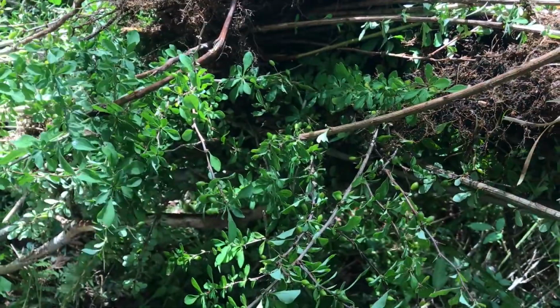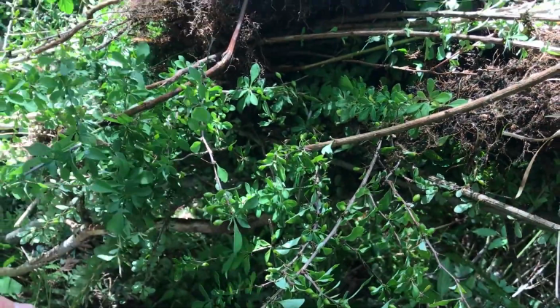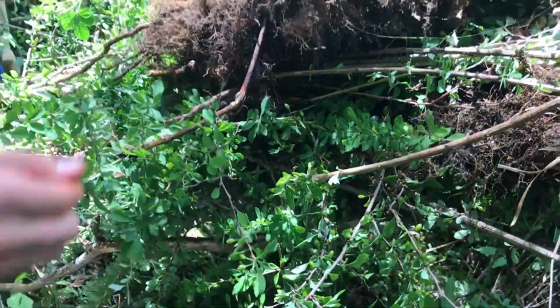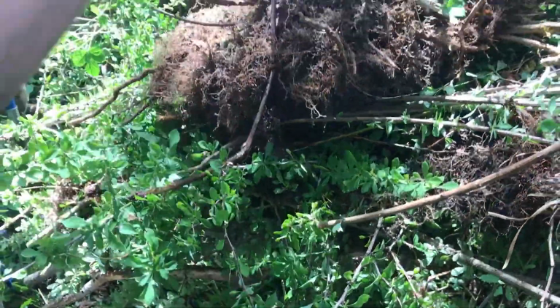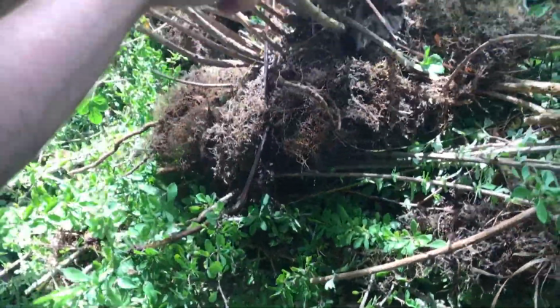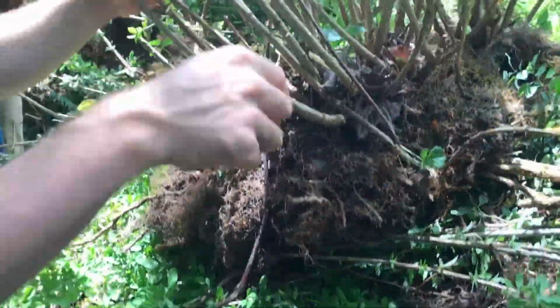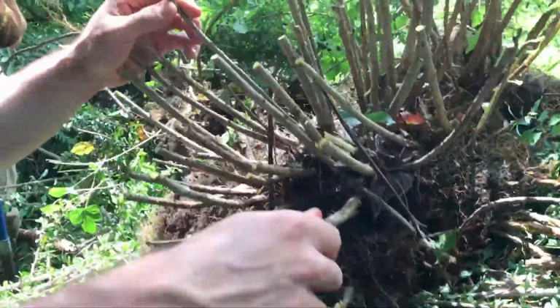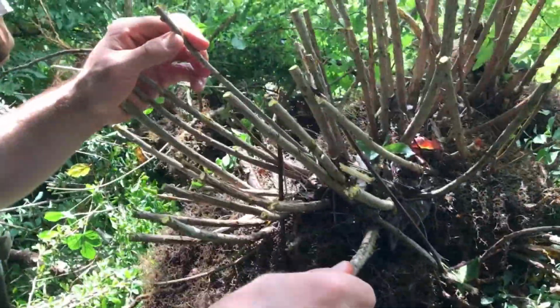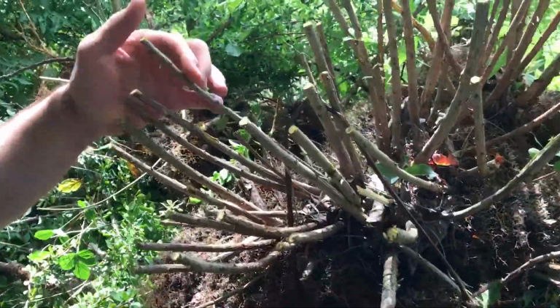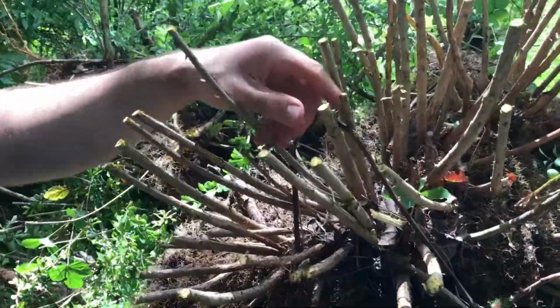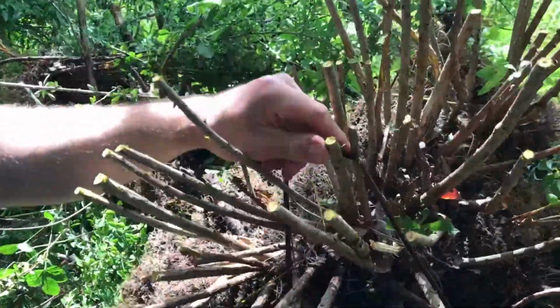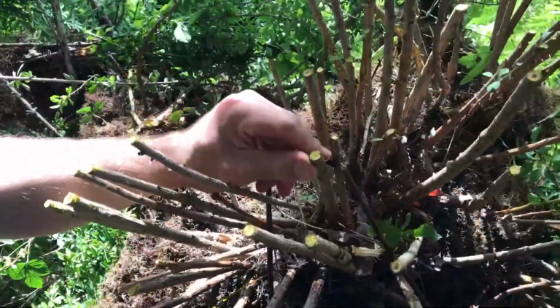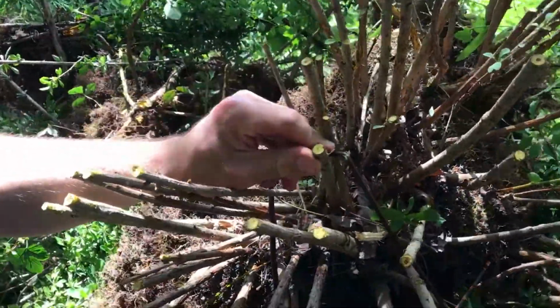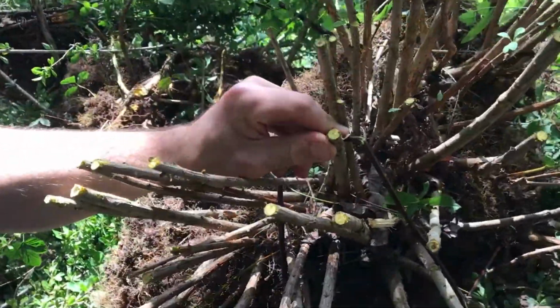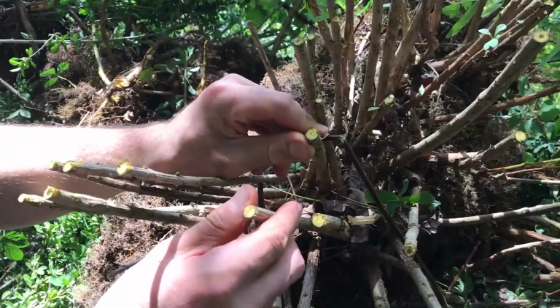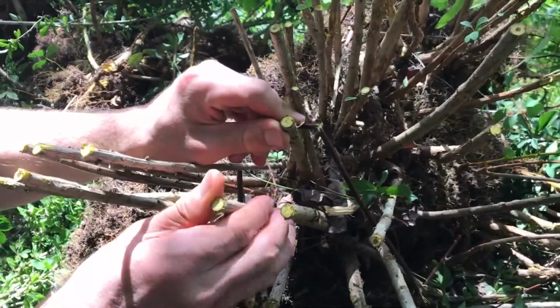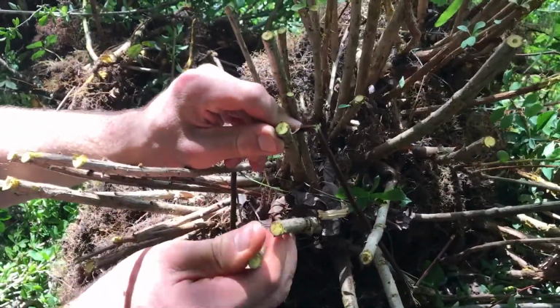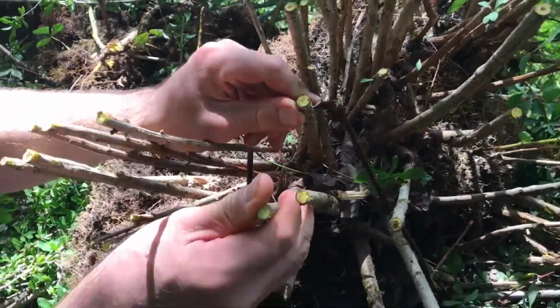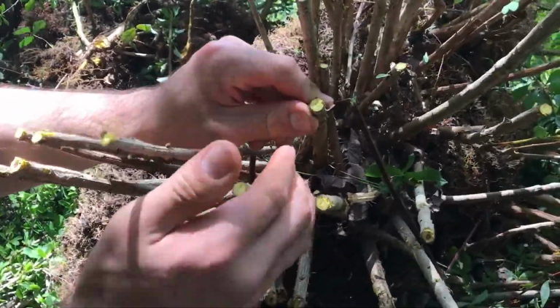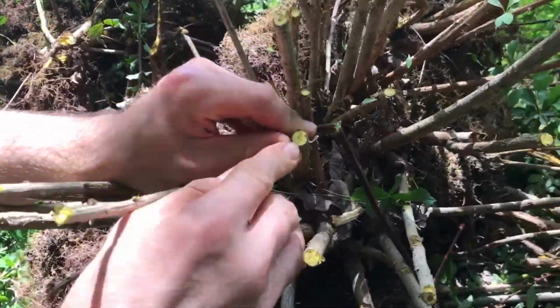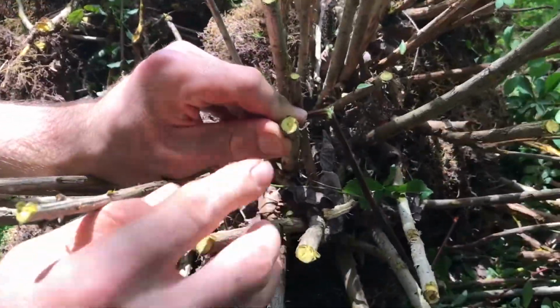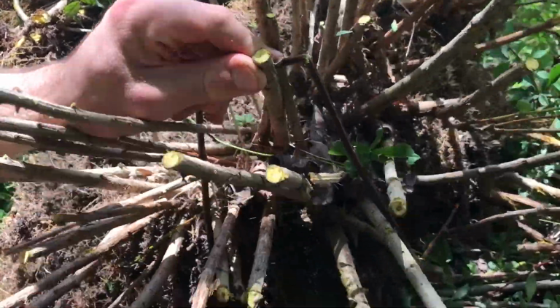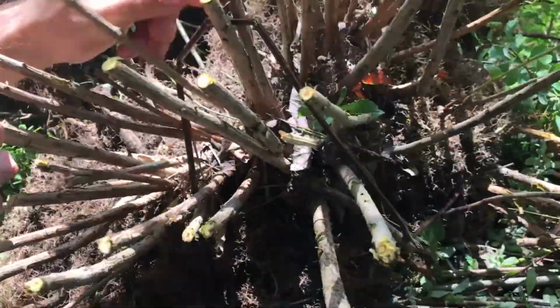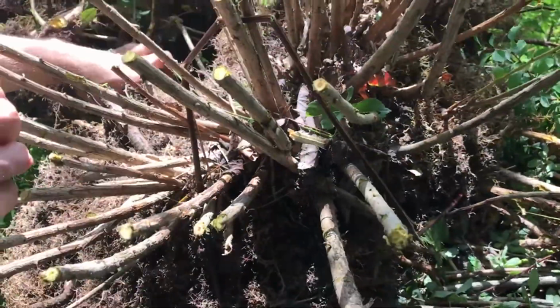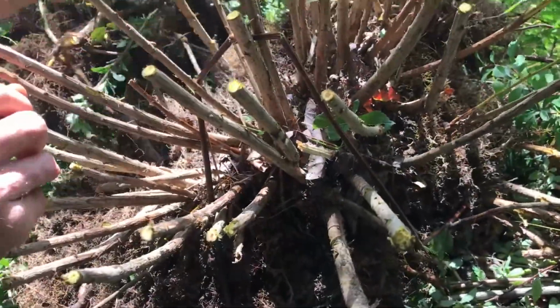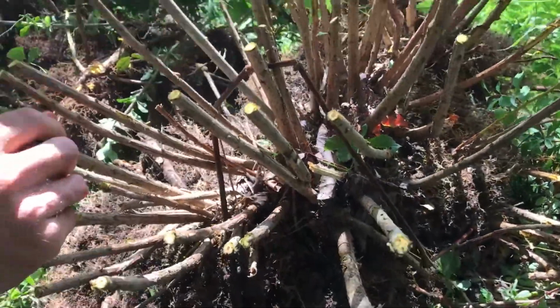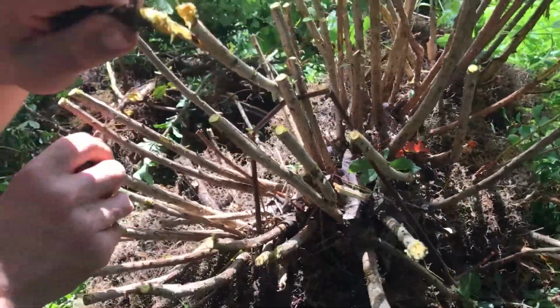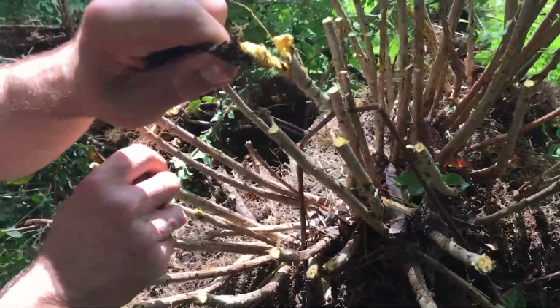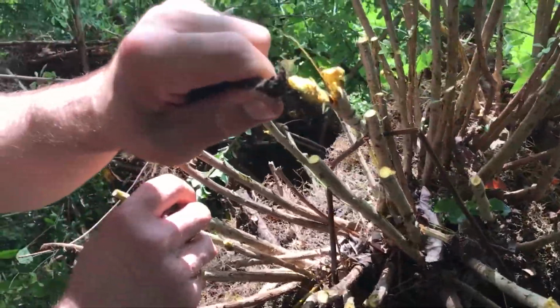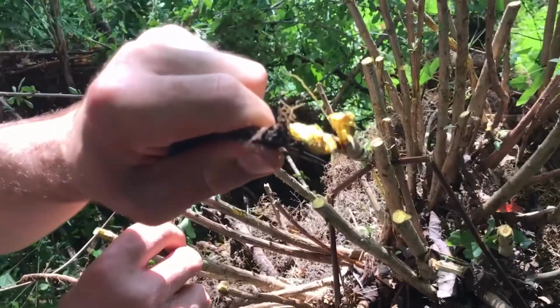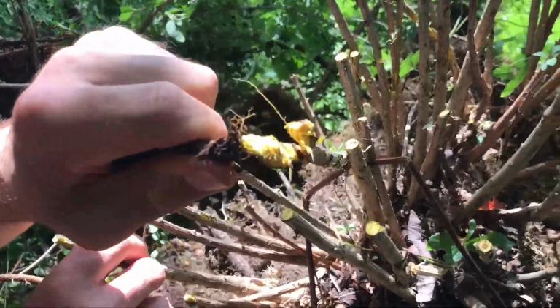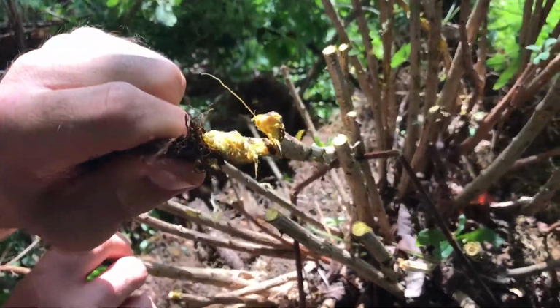They also have a few other distinguishing characteristics: the stems and roots when cut have a very bright yellow coloration, which you can see here especially on freshly cut roots.